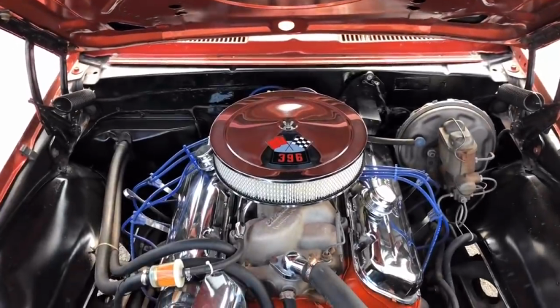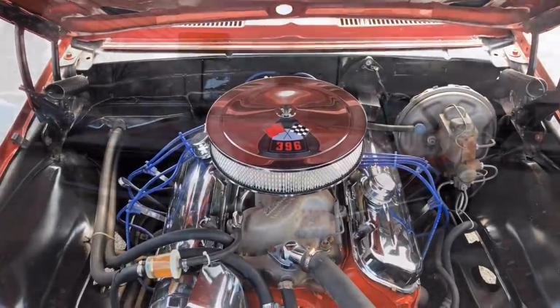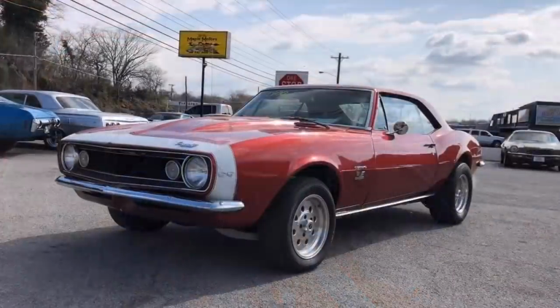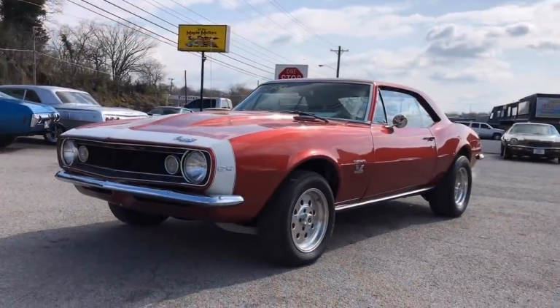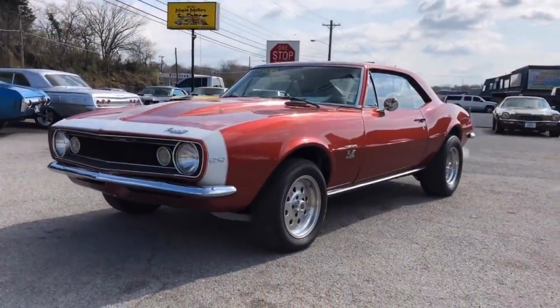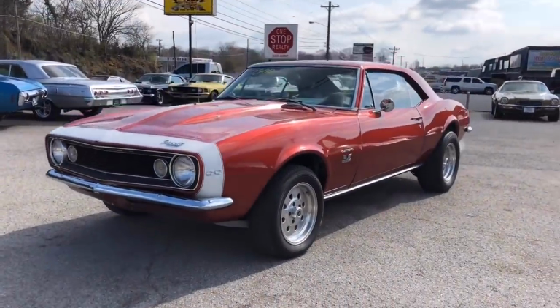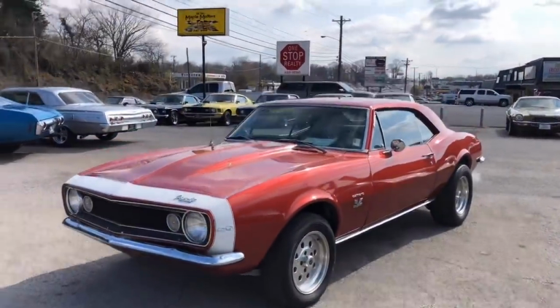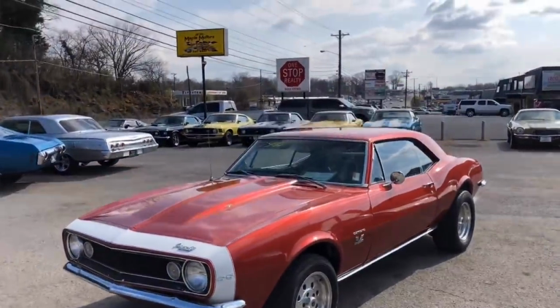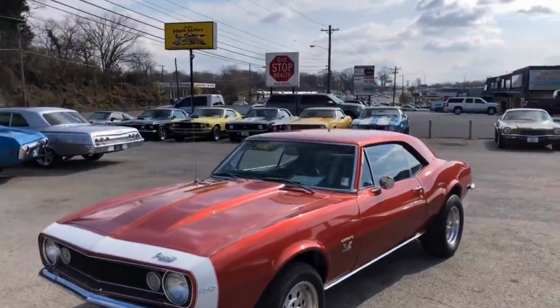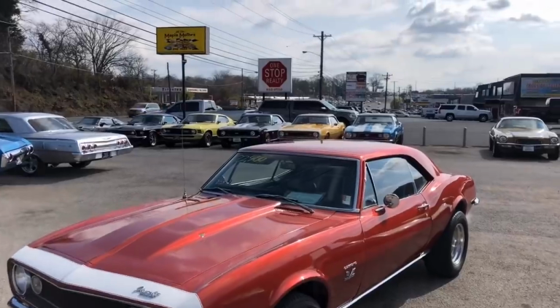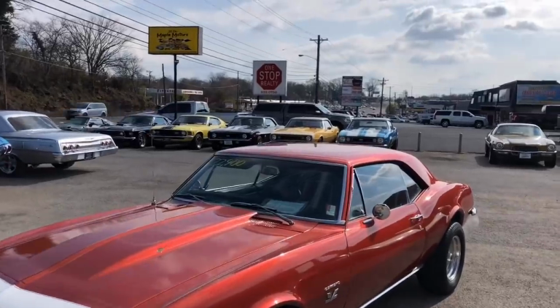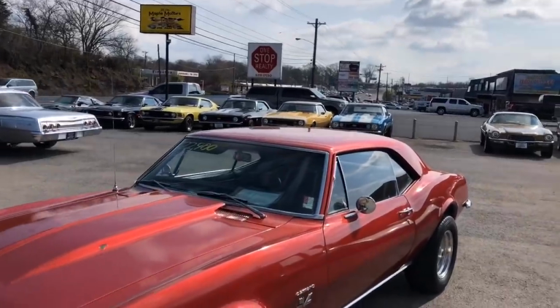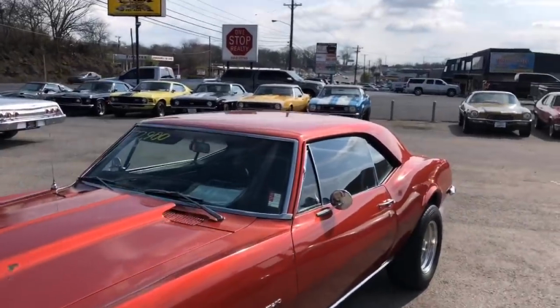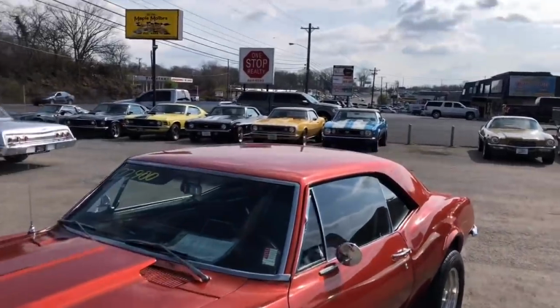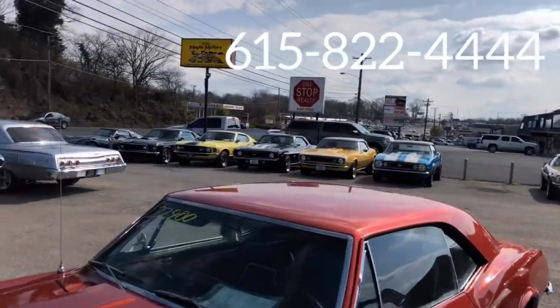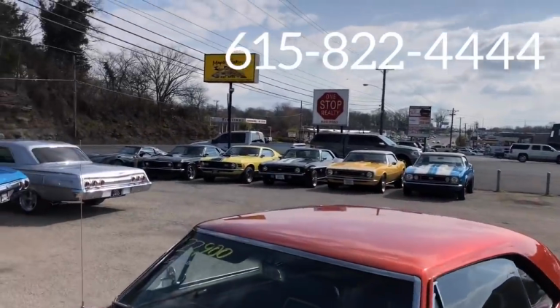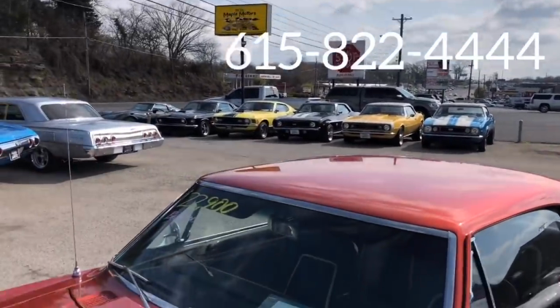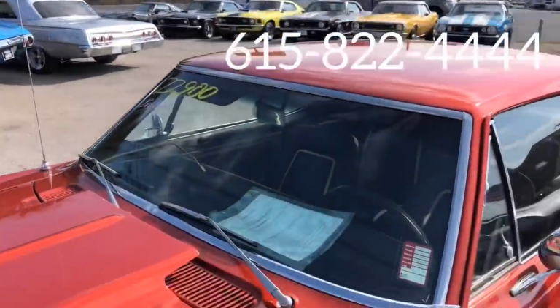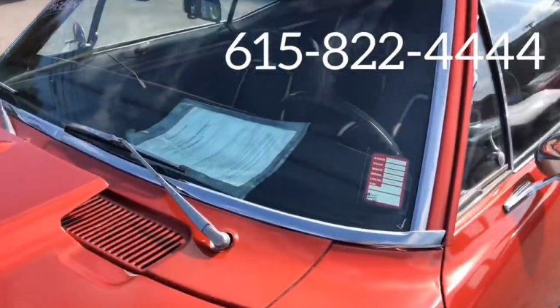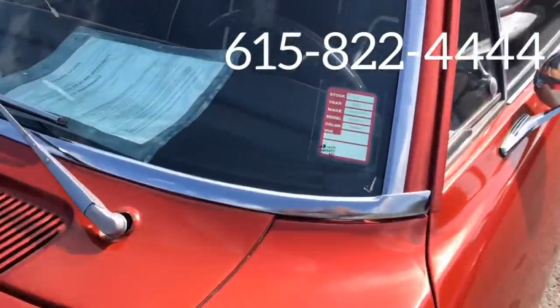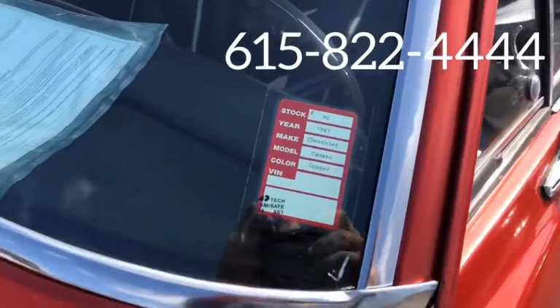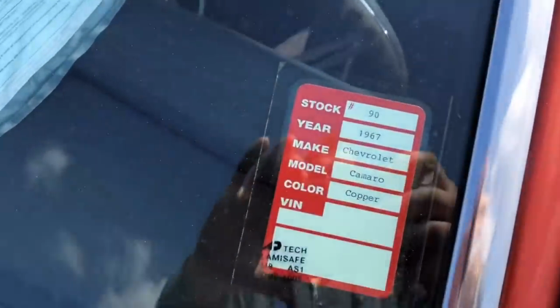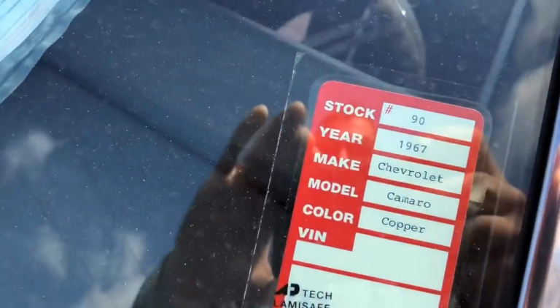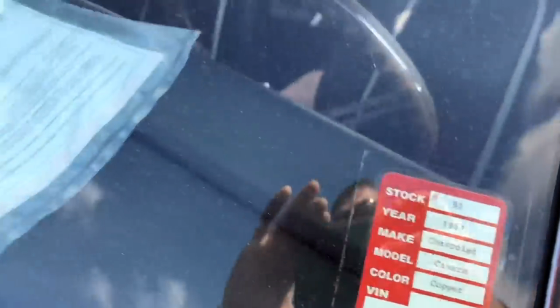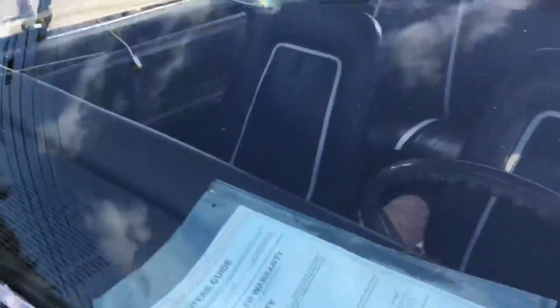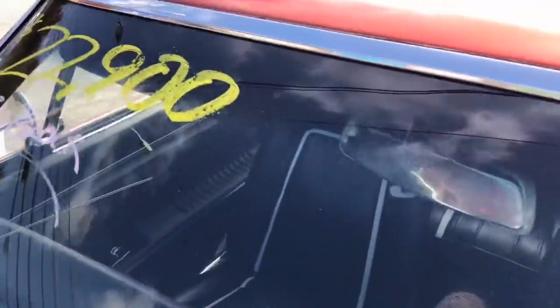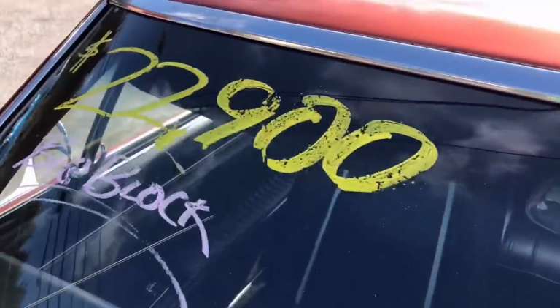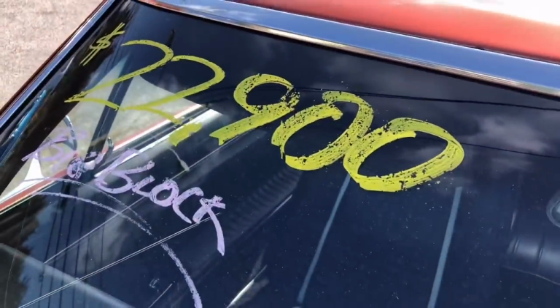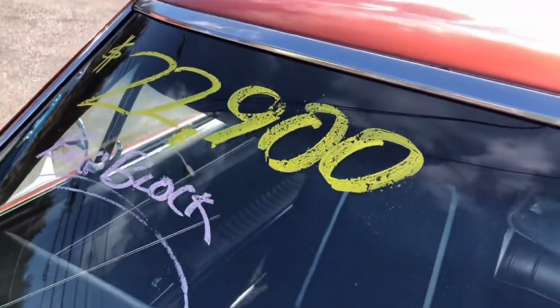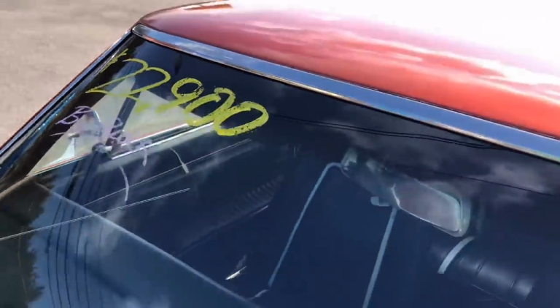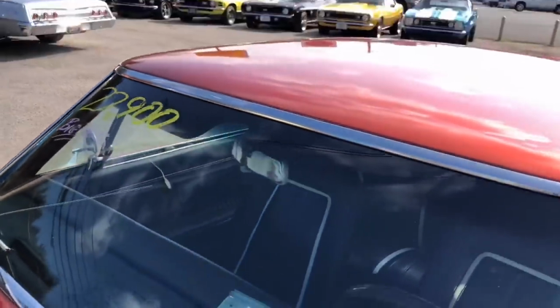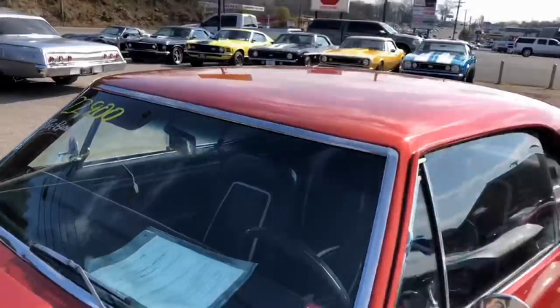I've got a 1967 Camaro up here at Maple Motors in Houstonville, Tennessee. Give us a call at 615-822-4444. This is stock number 9022.9, with a big block 396.